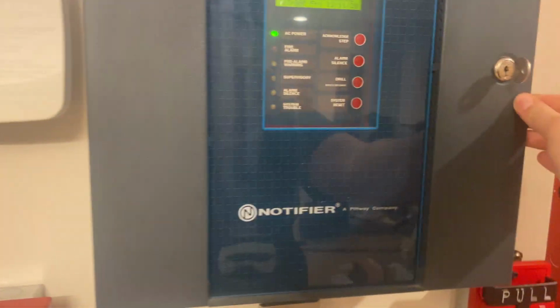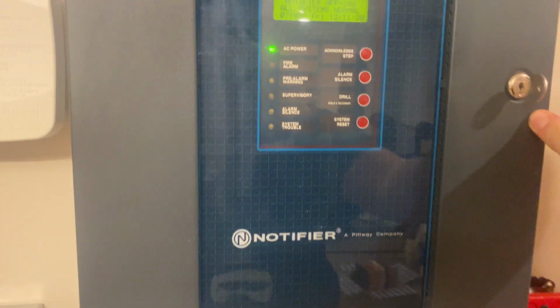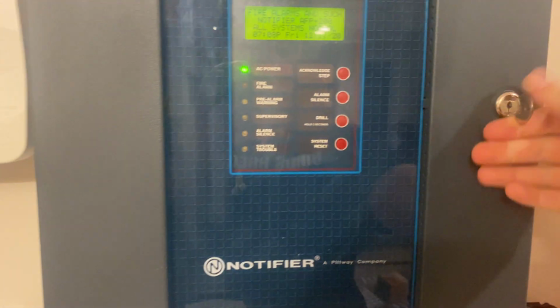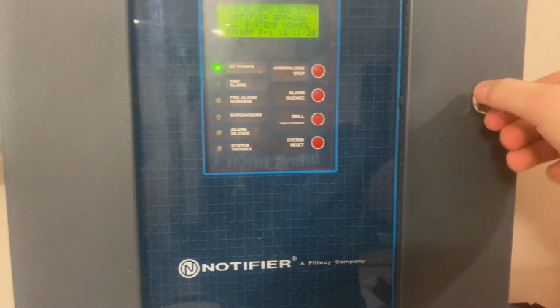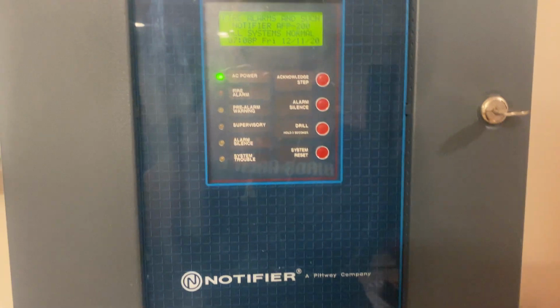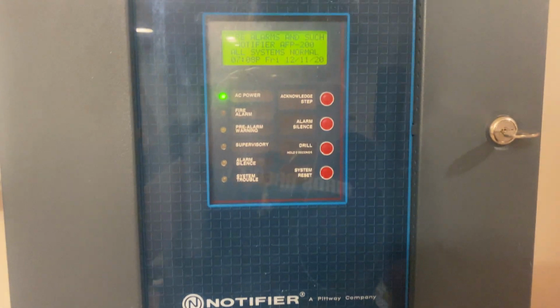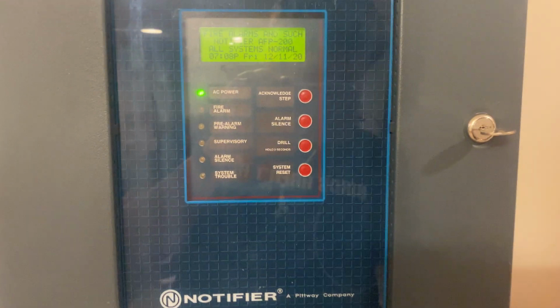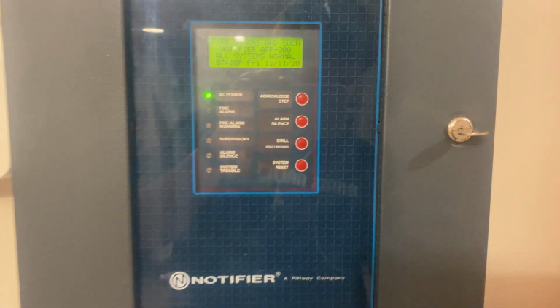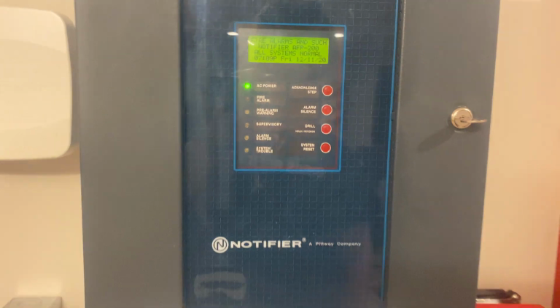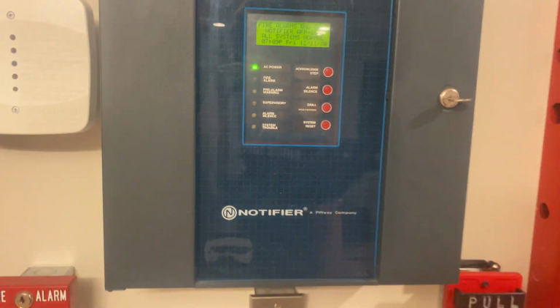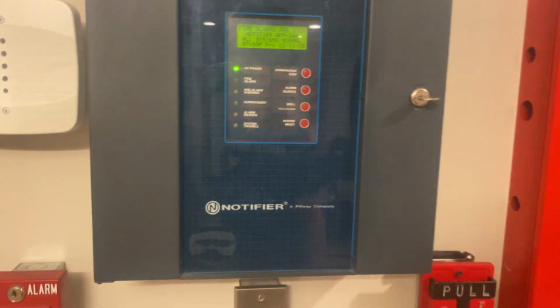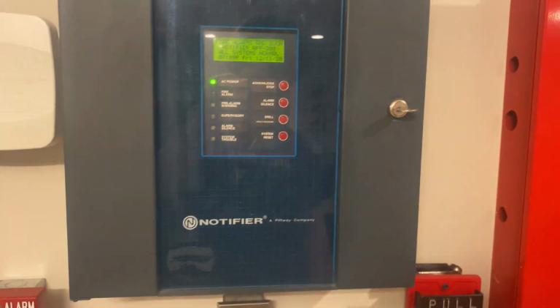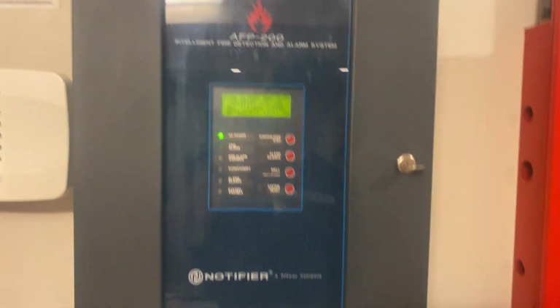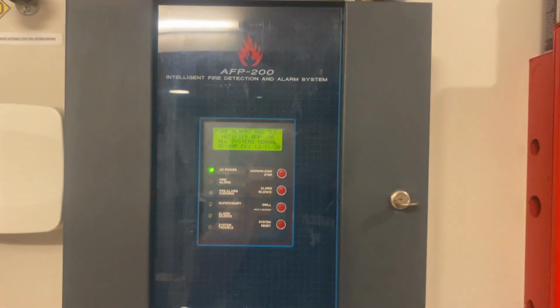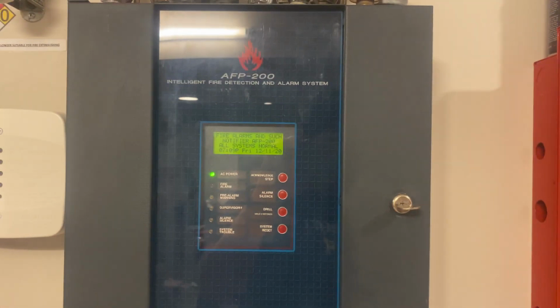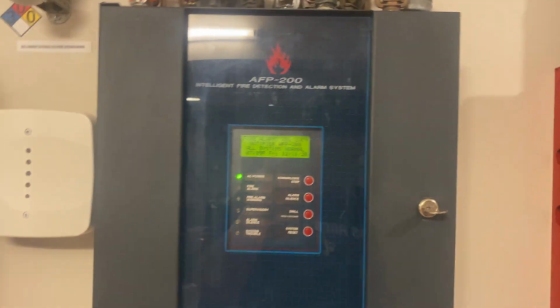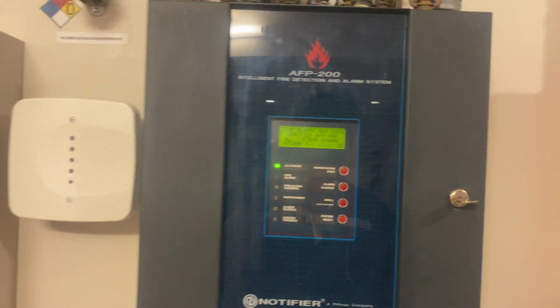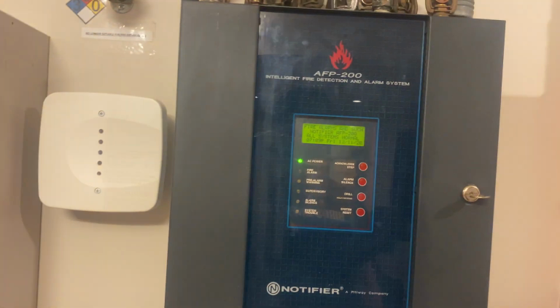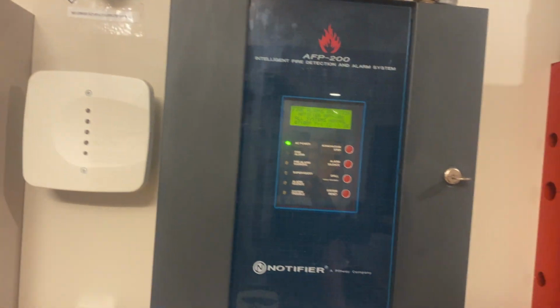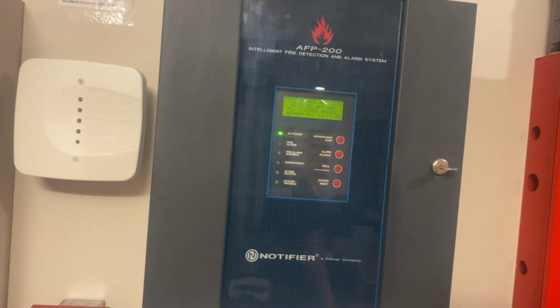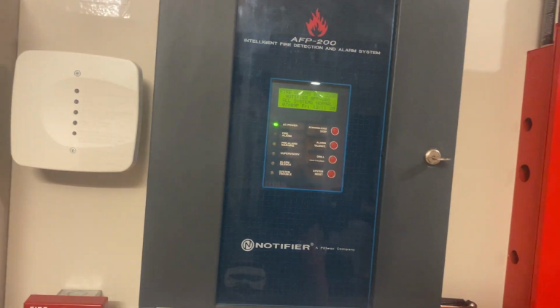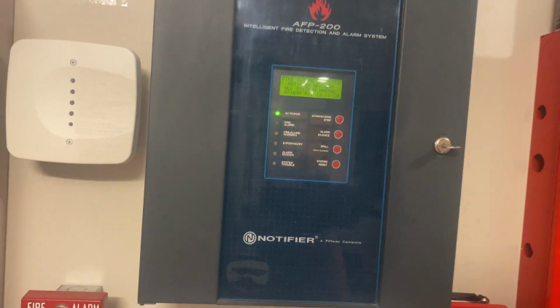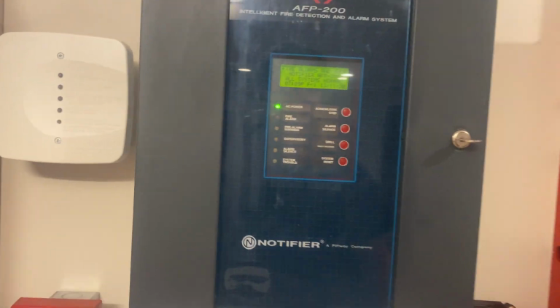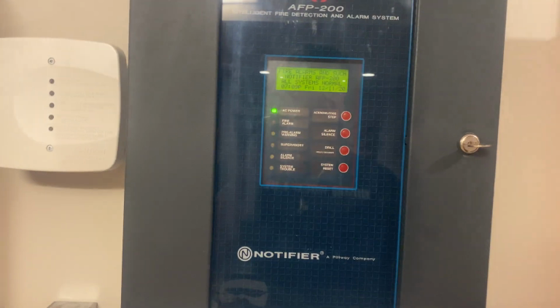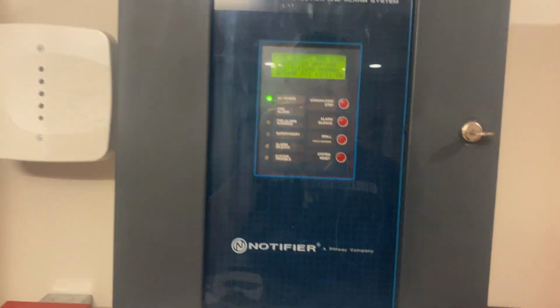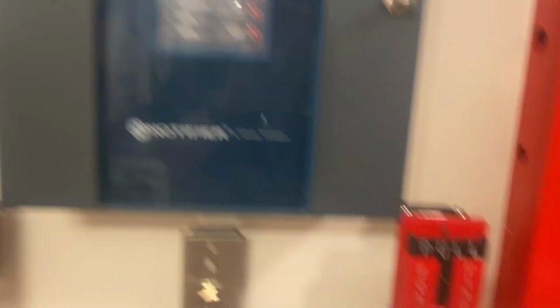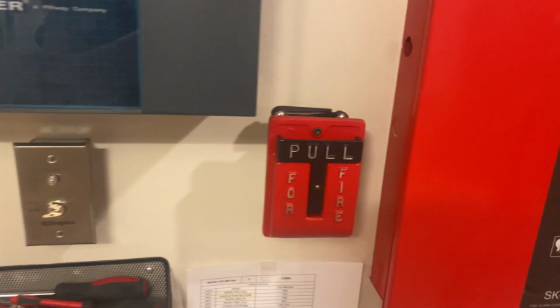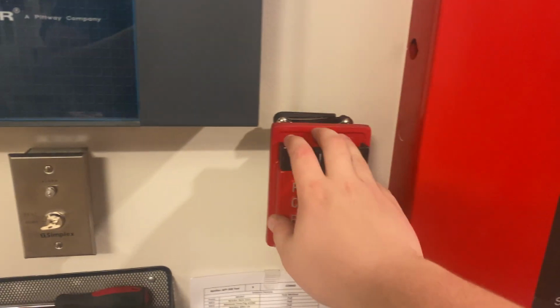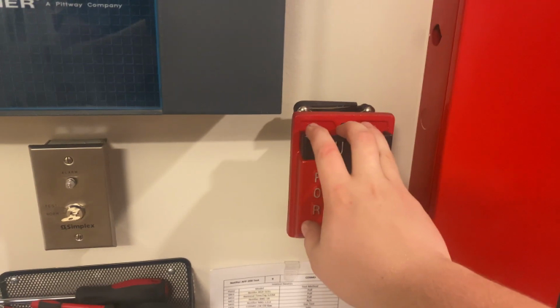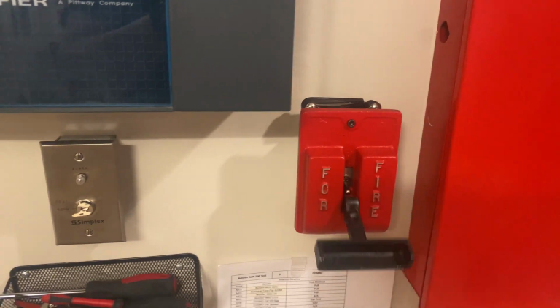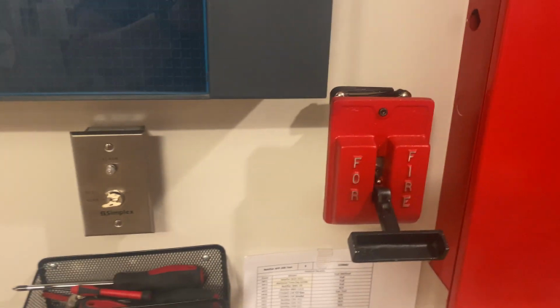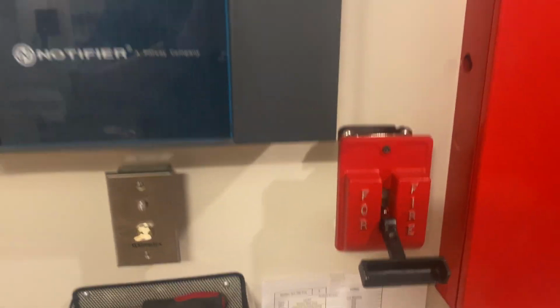This has been Notifier AFP 200 Test 9, Cosmo. Thank you guys for watching, and as always, have a wonderful day.